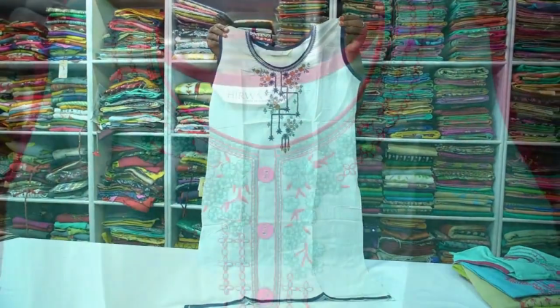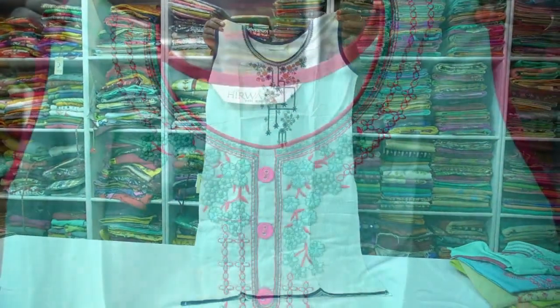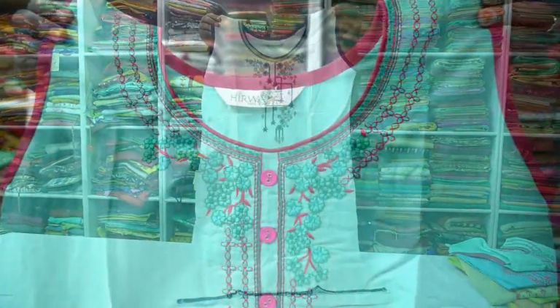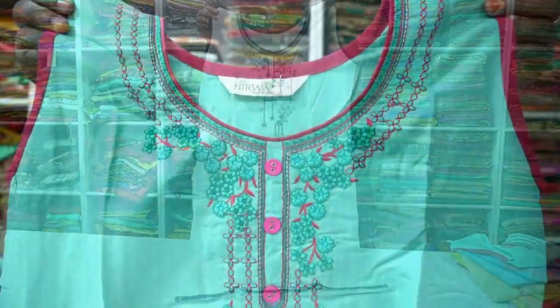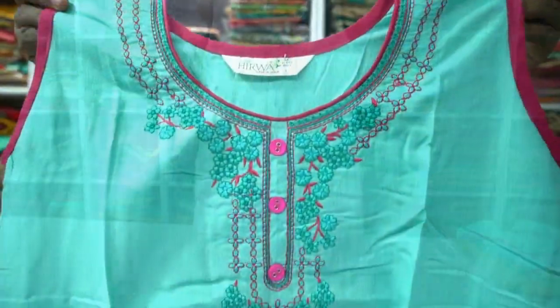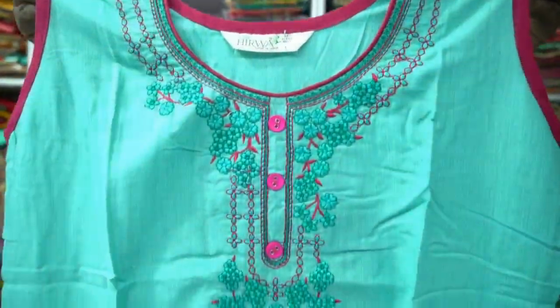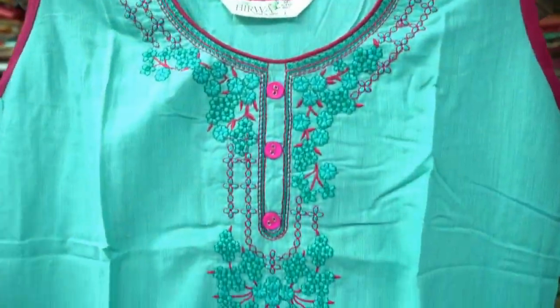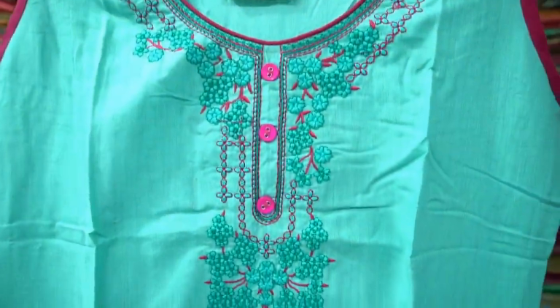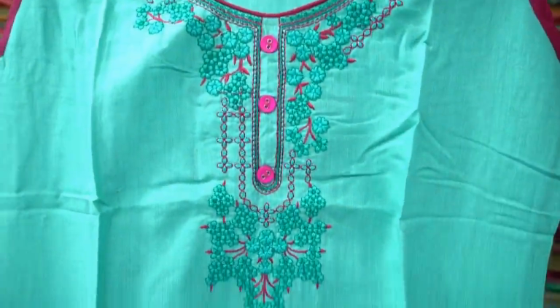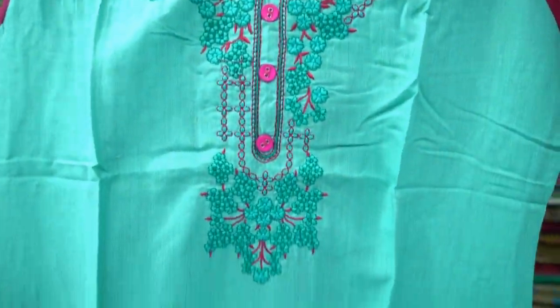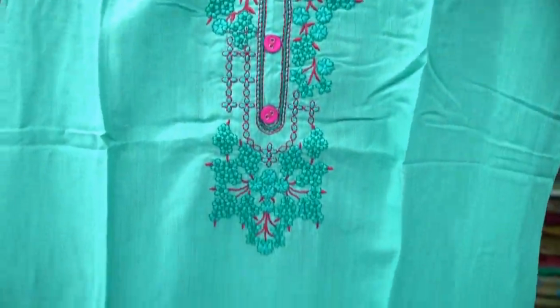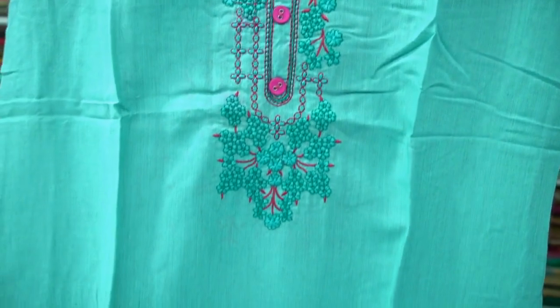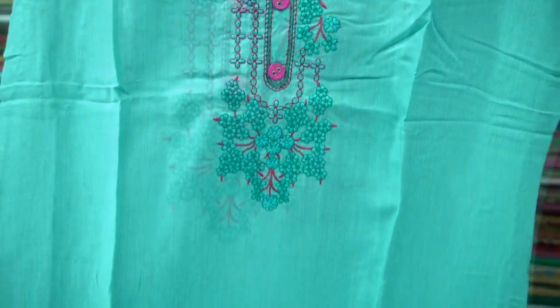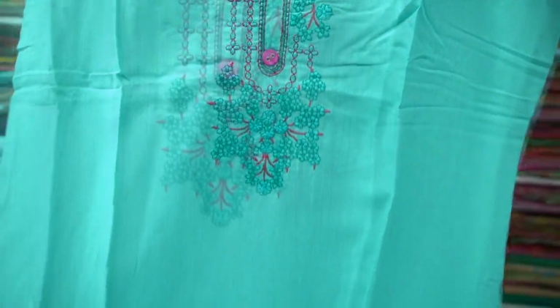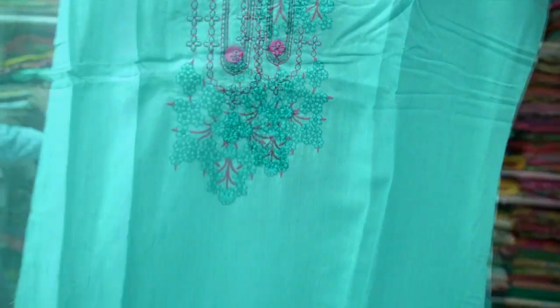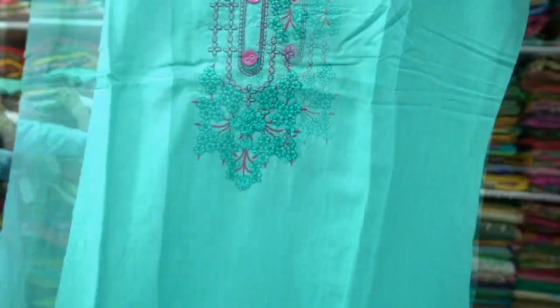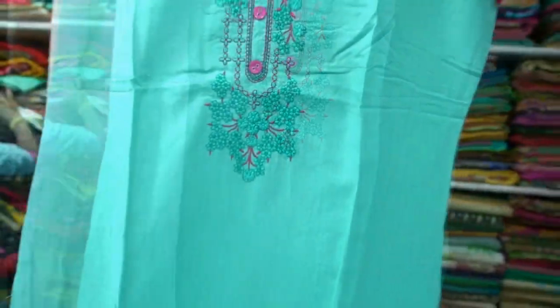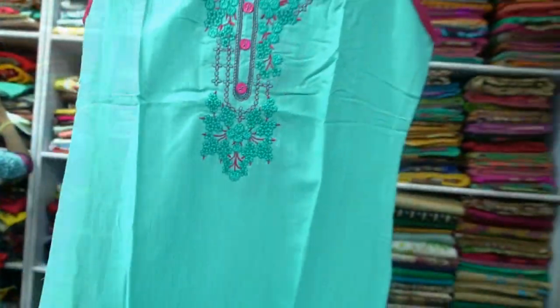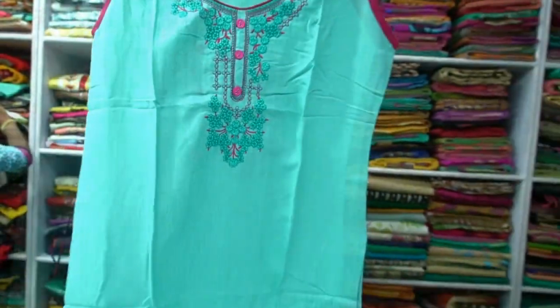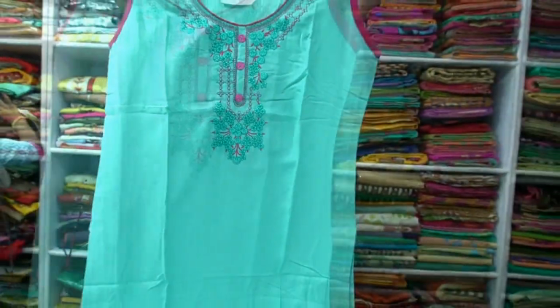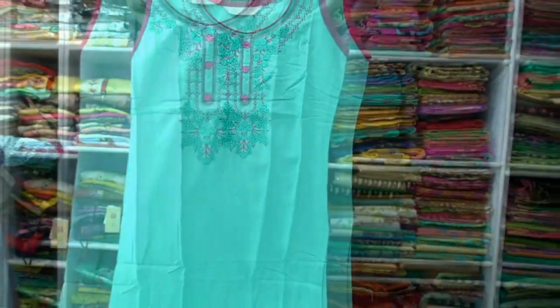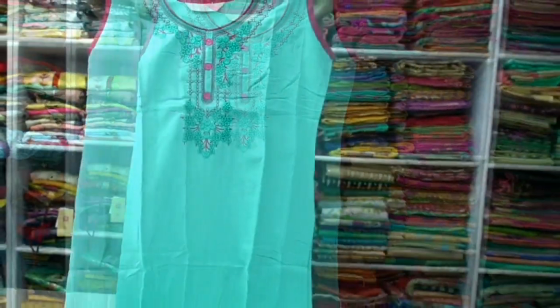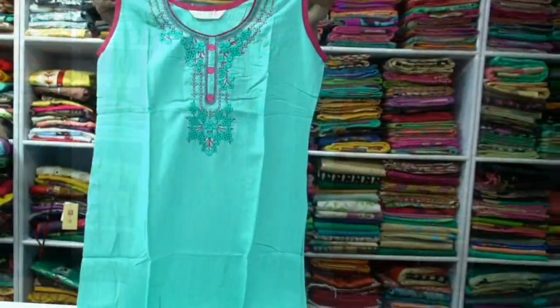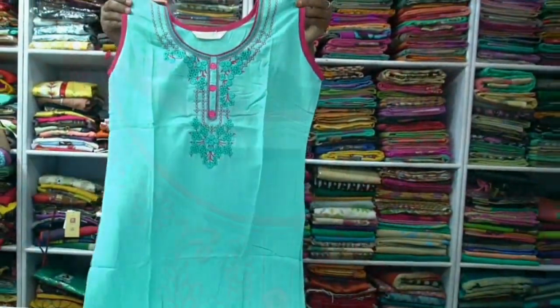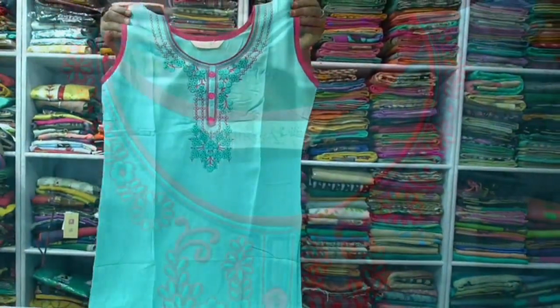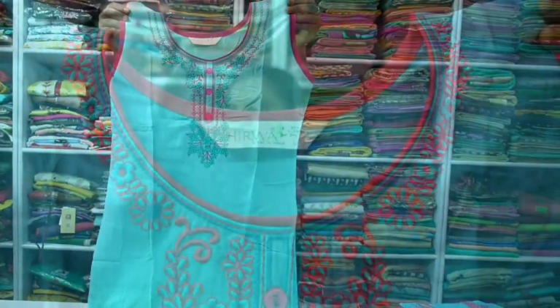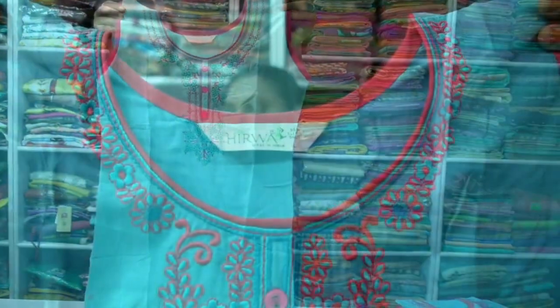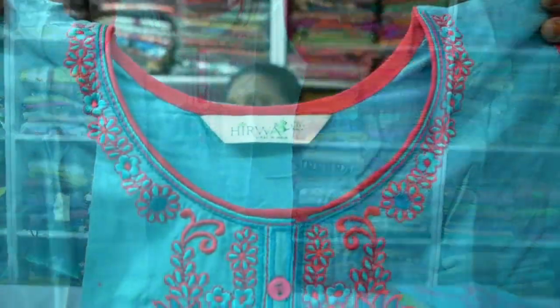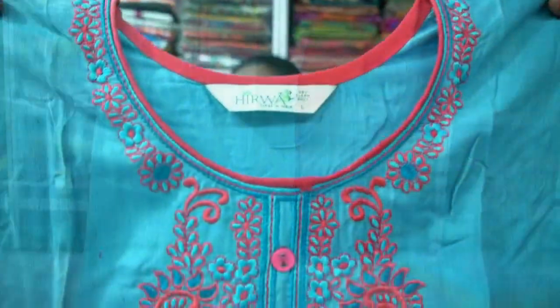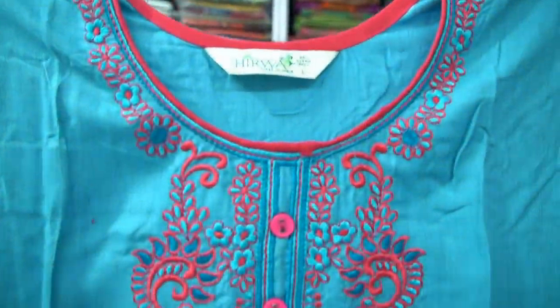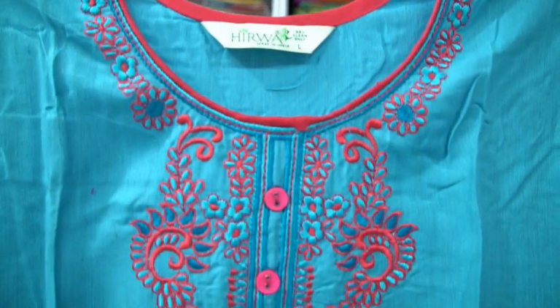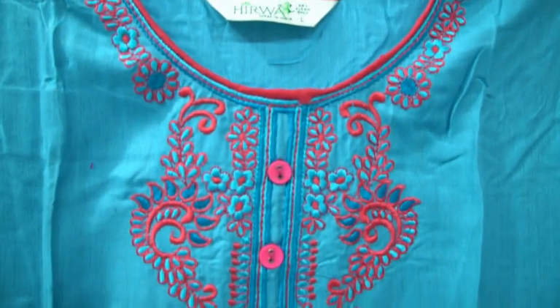This has sleeves with embroidery work. This set is ₹450.